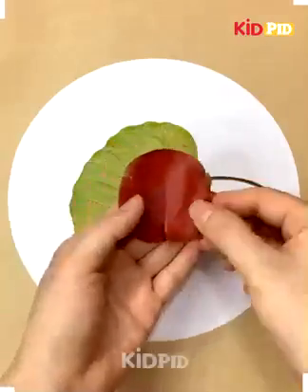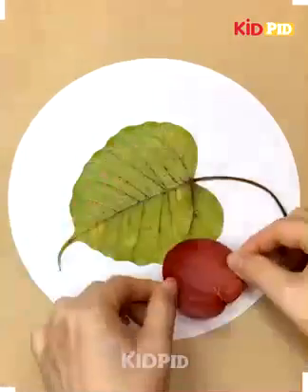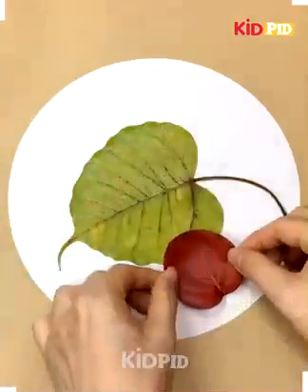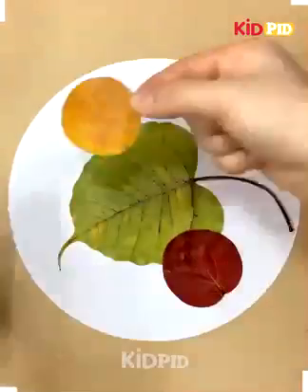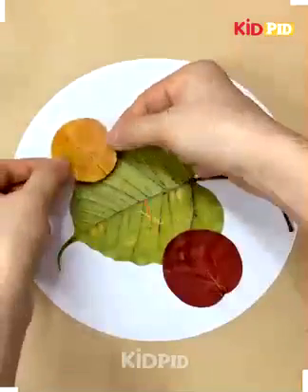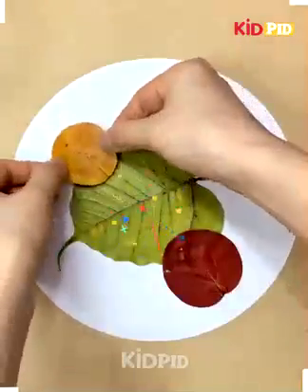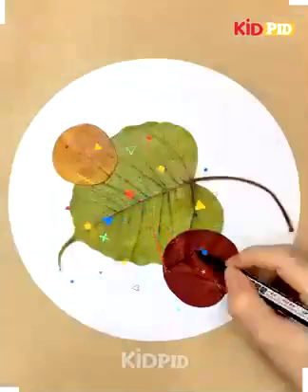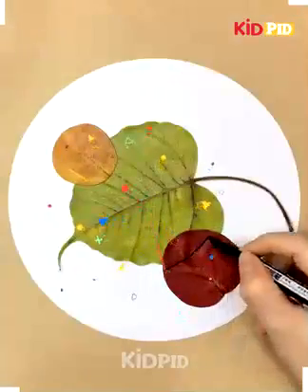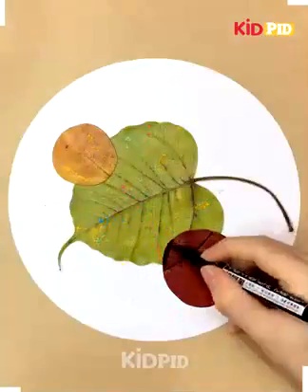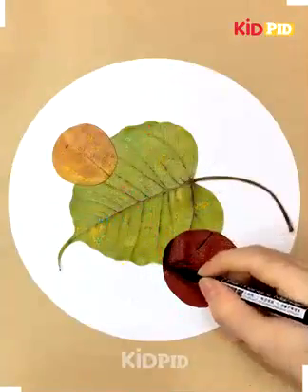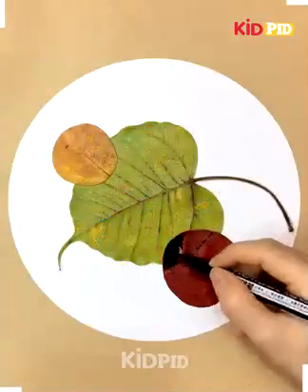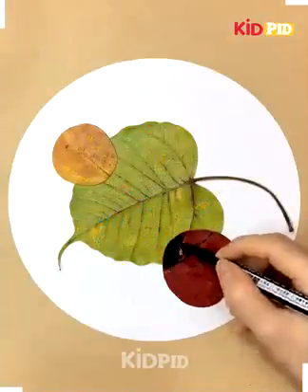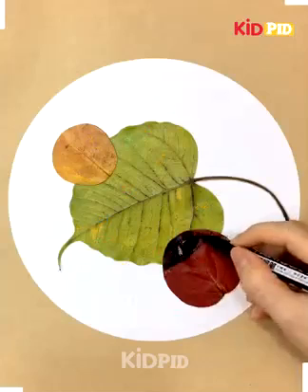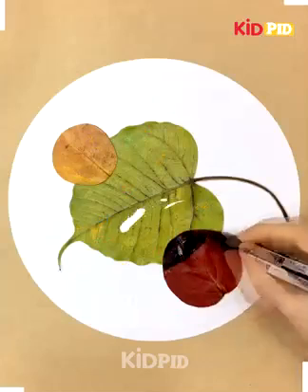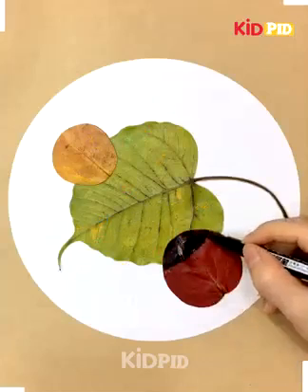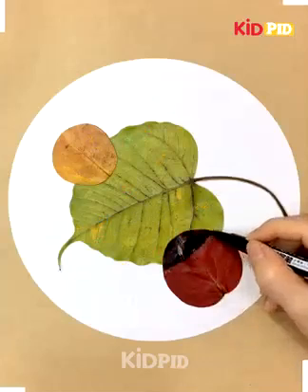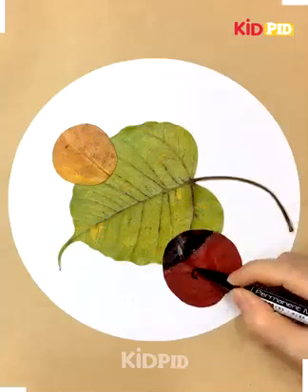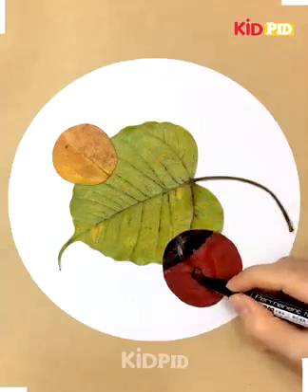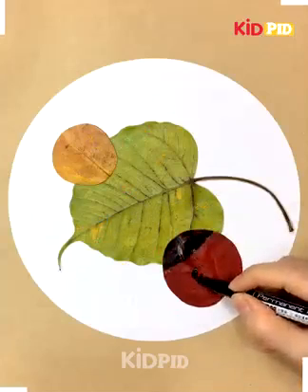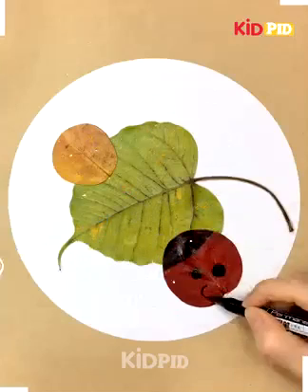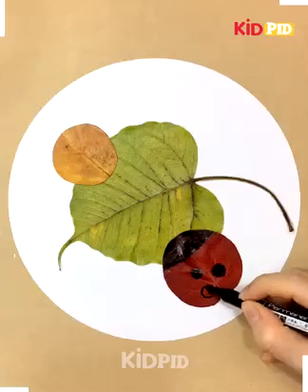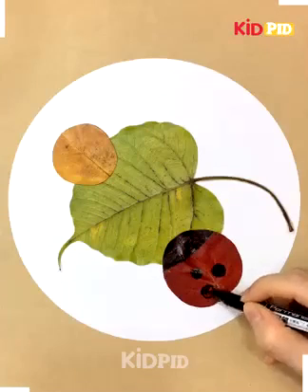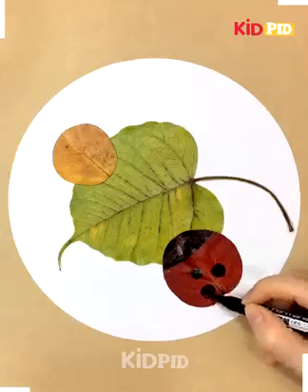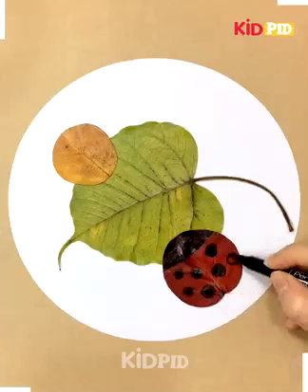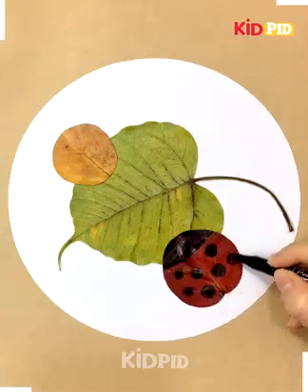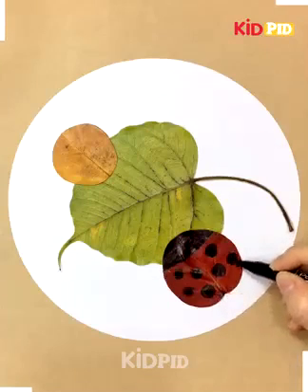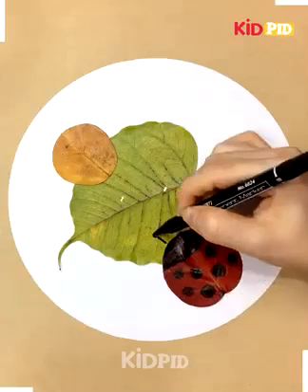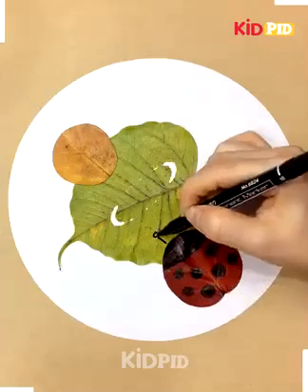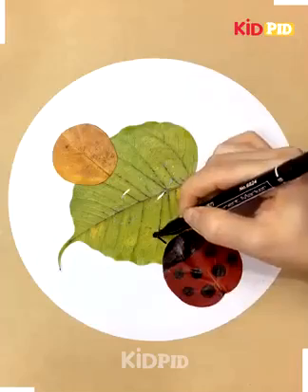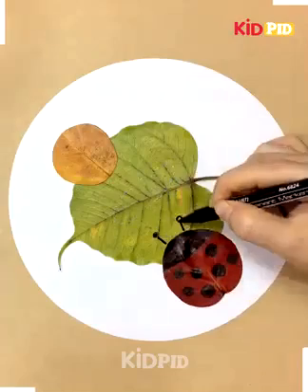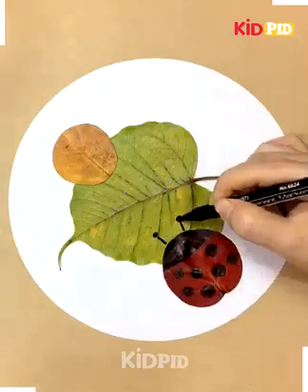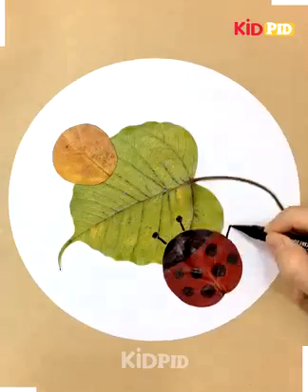At first we will make beetles. You can see how we are coloring the beetle and now we will add texture to it. We will then make the head and the legs of the beetle.